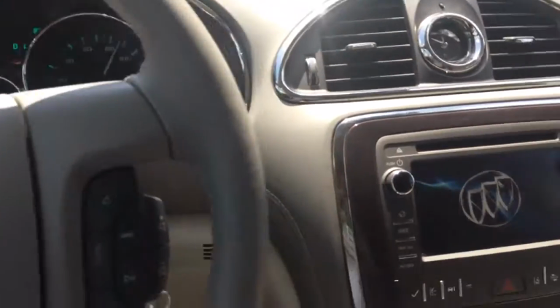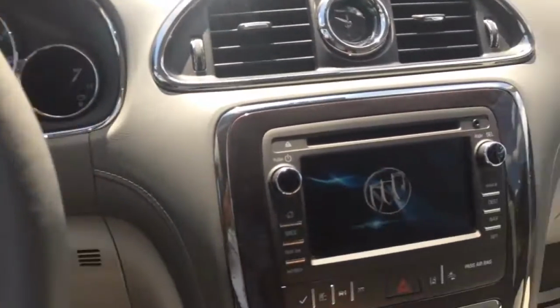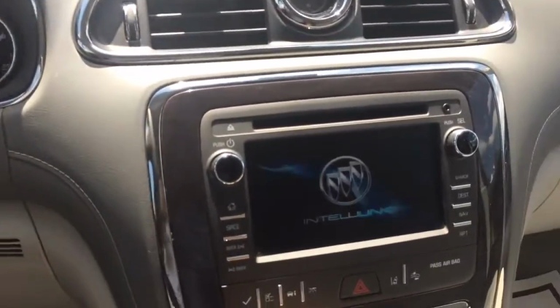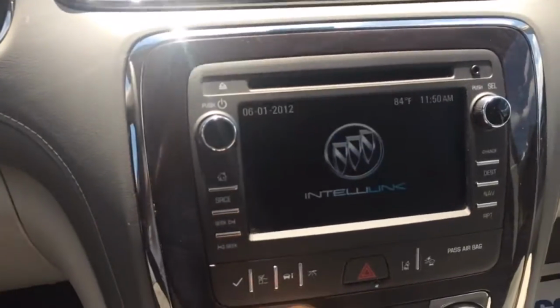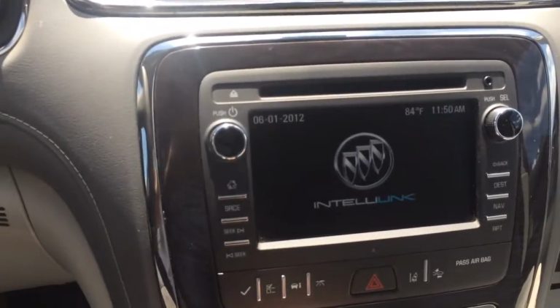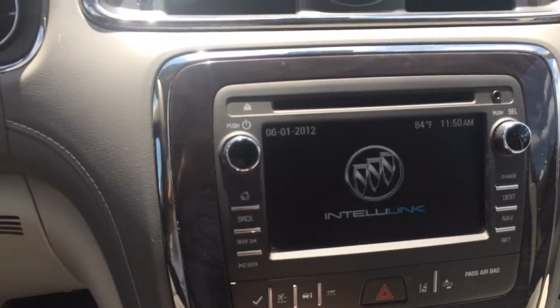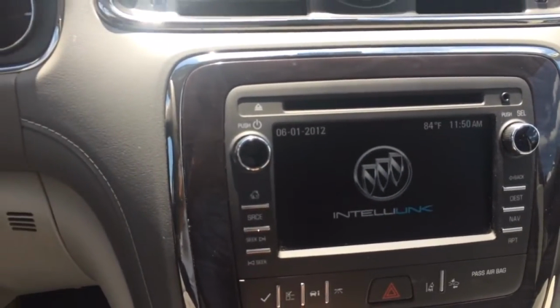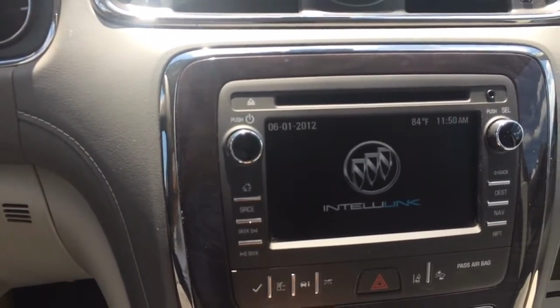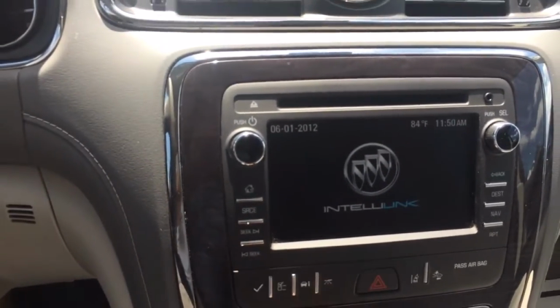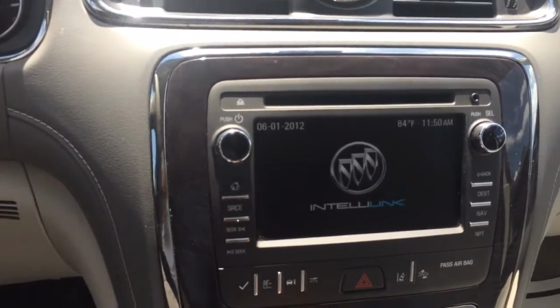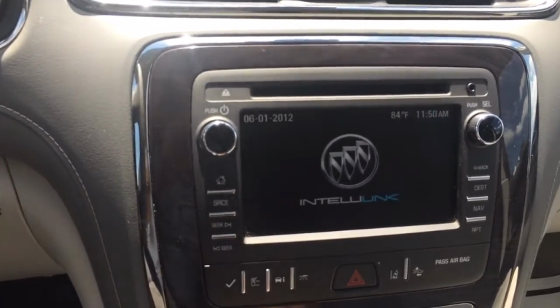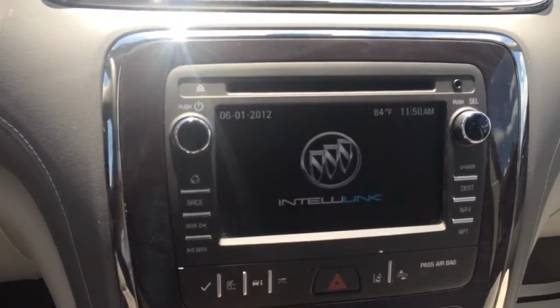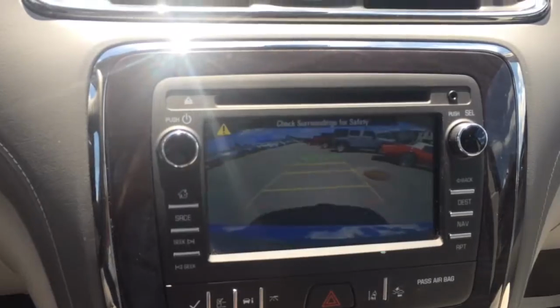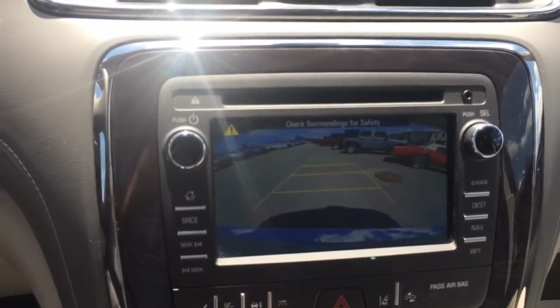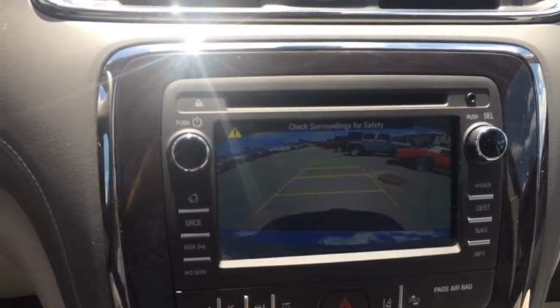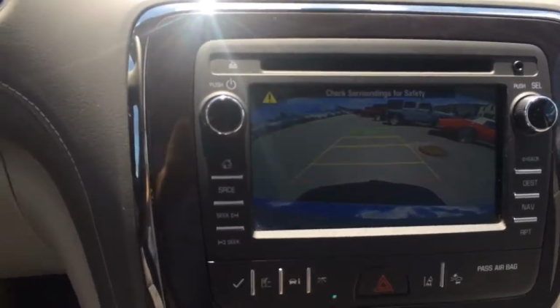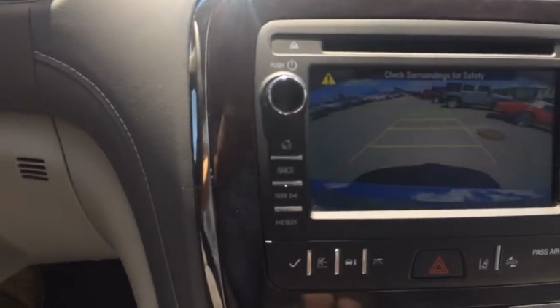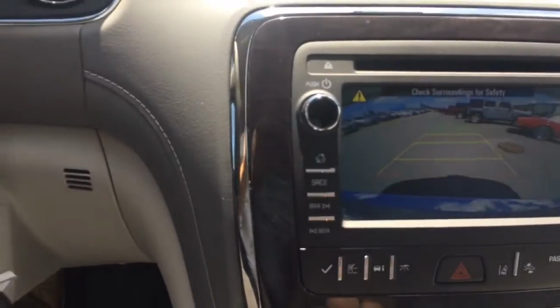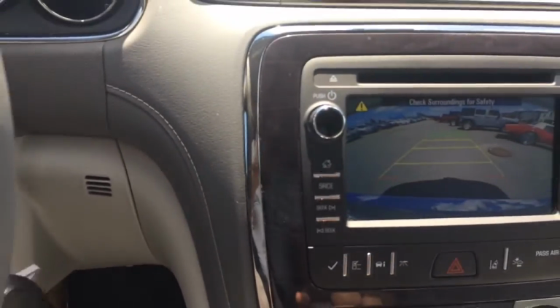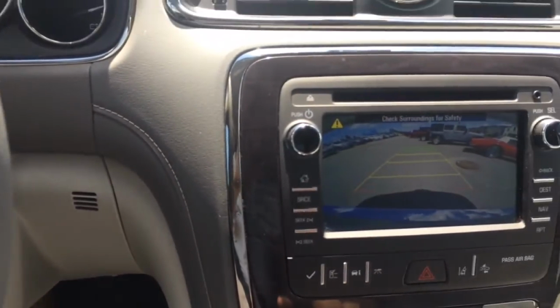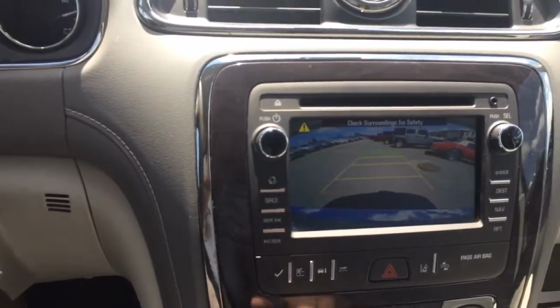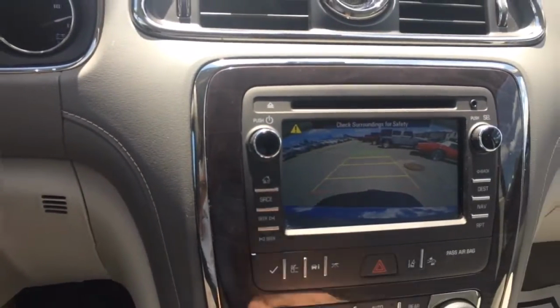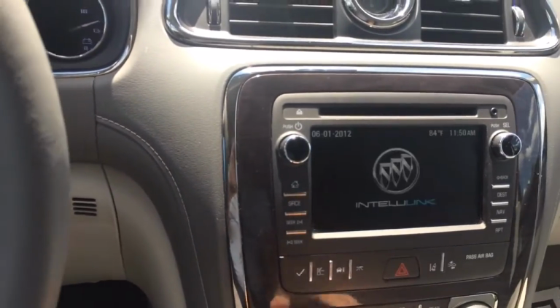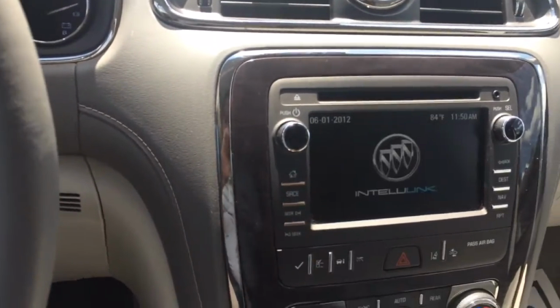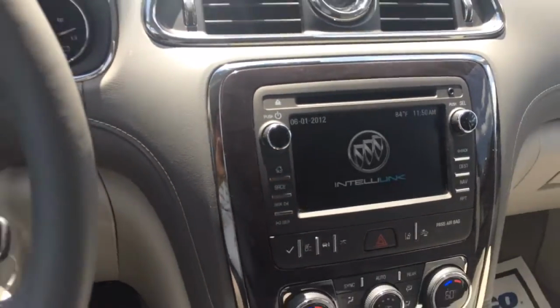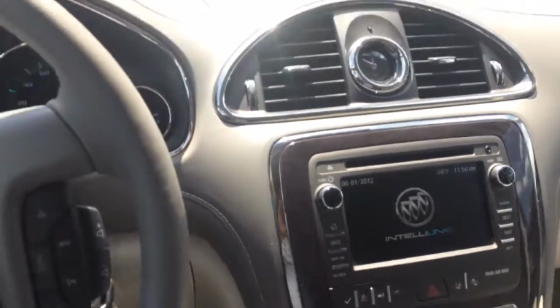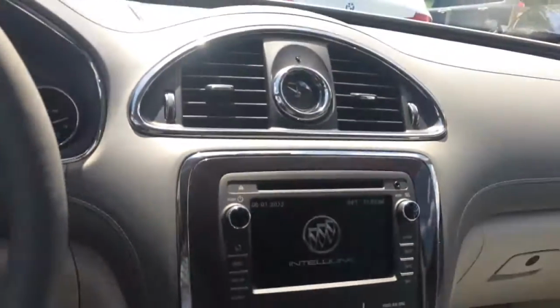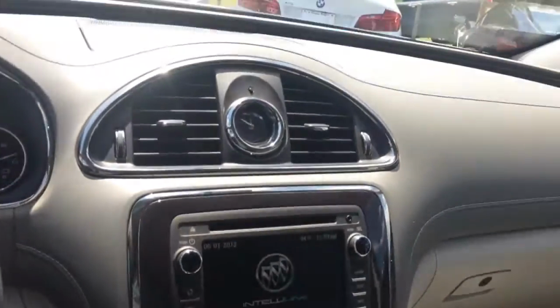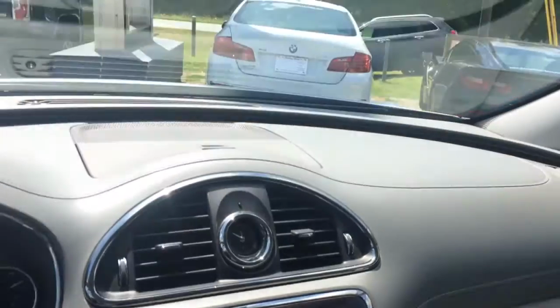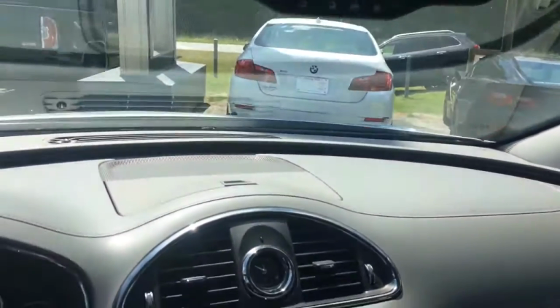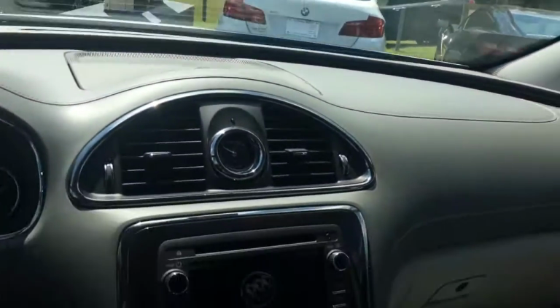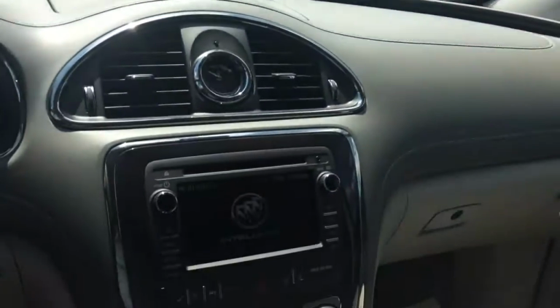Let me show you that backup camera real quick — boom, right there. Makes it easy when you're in a crowded parking lot; you can see everything behind you.